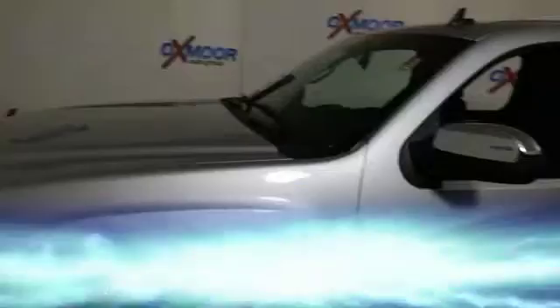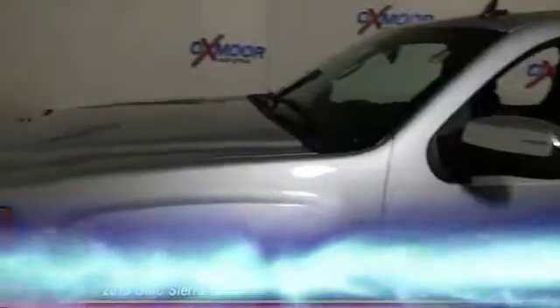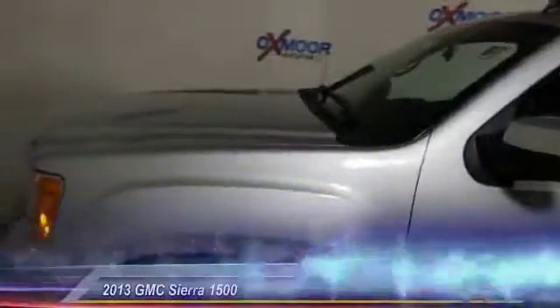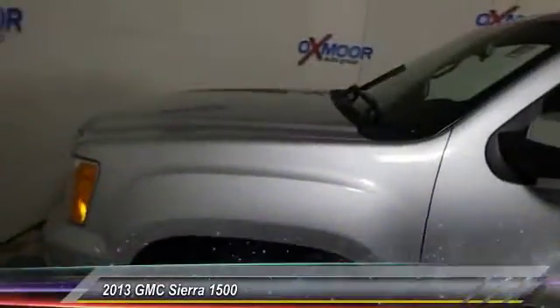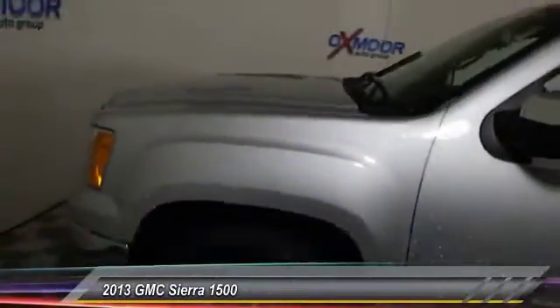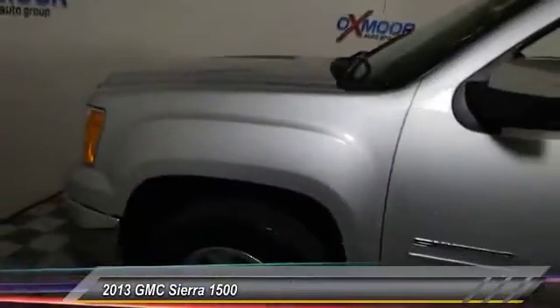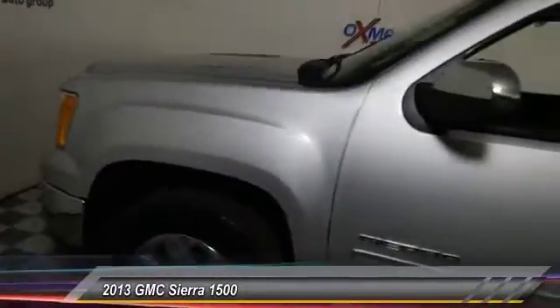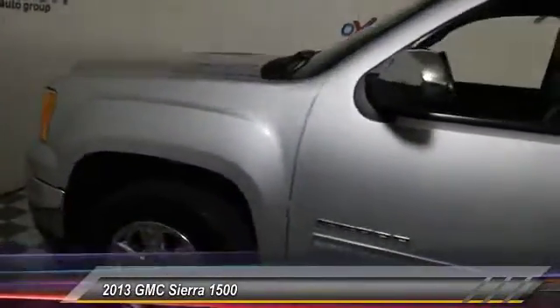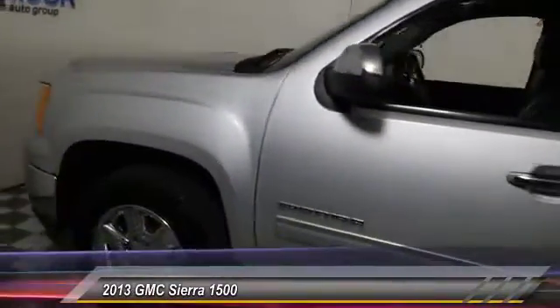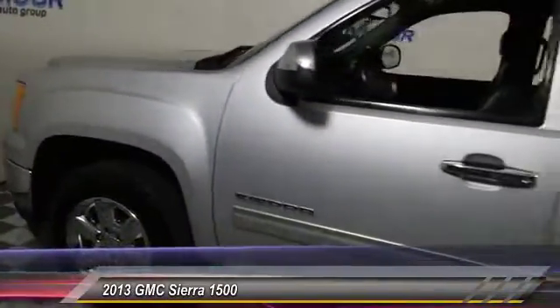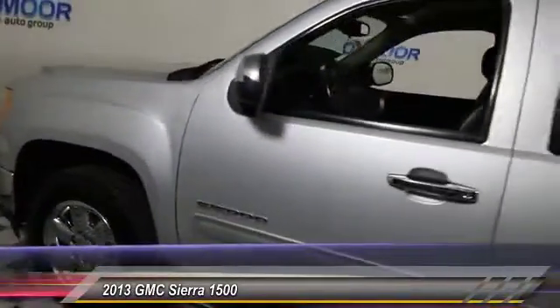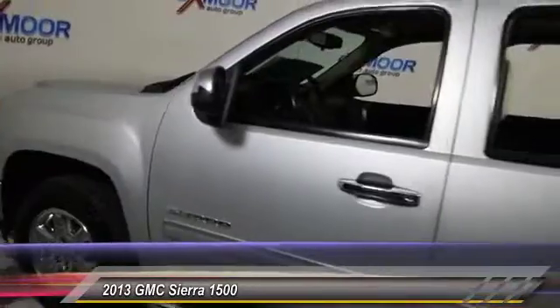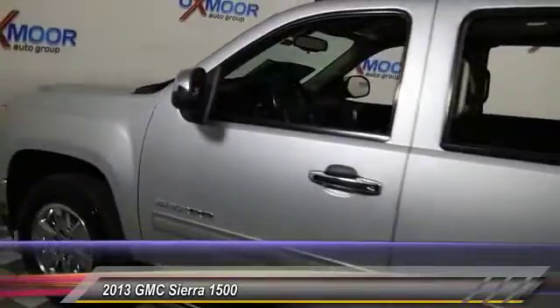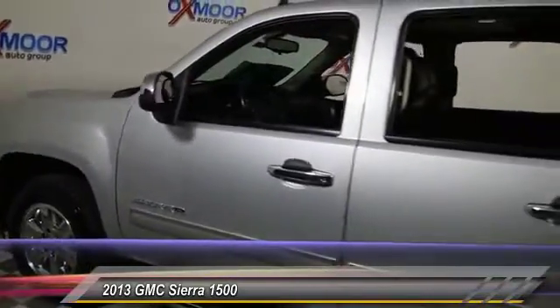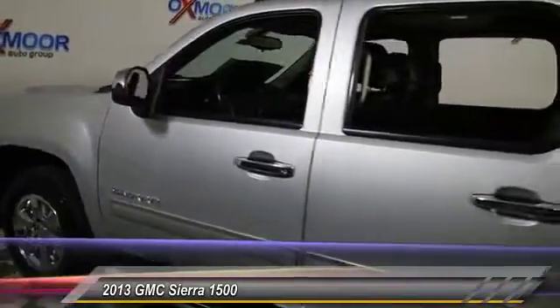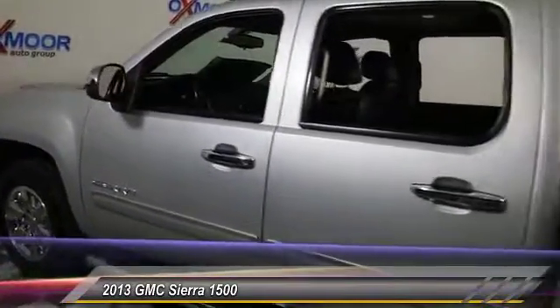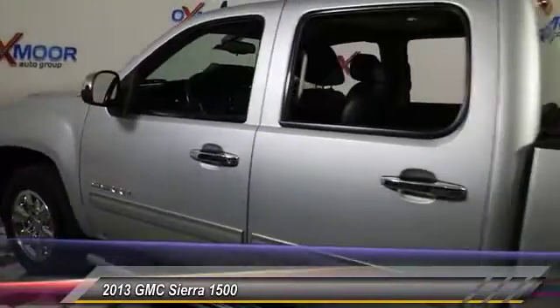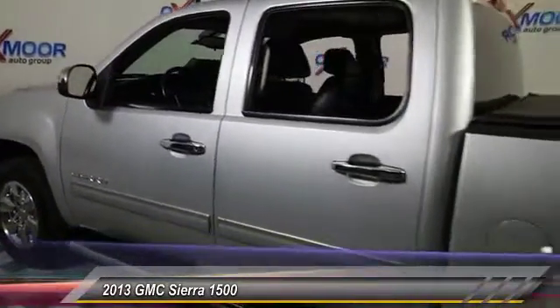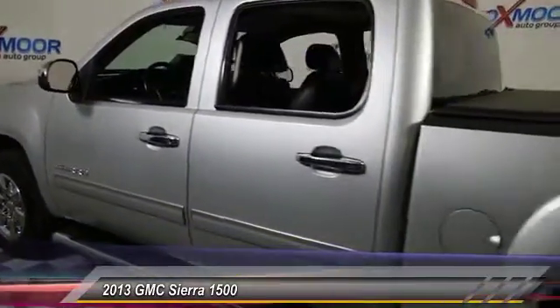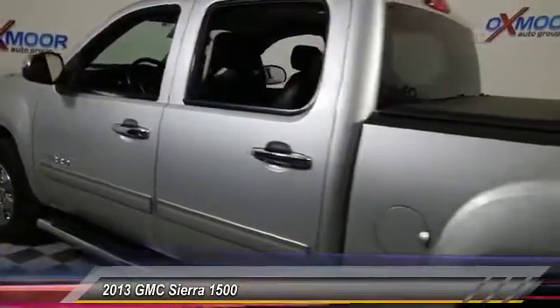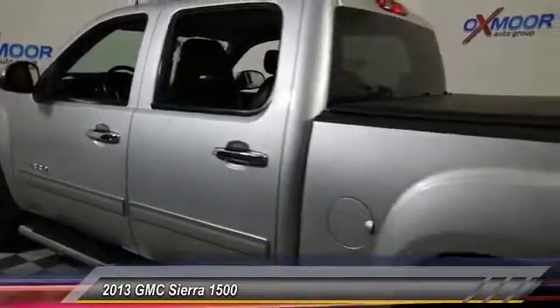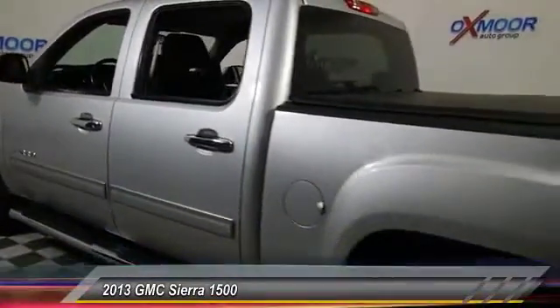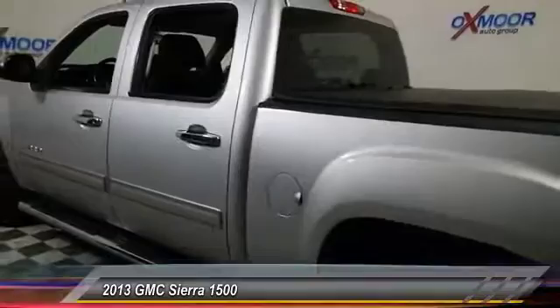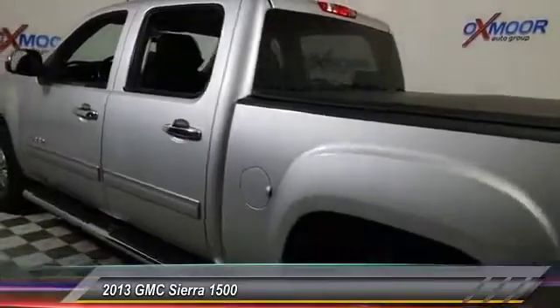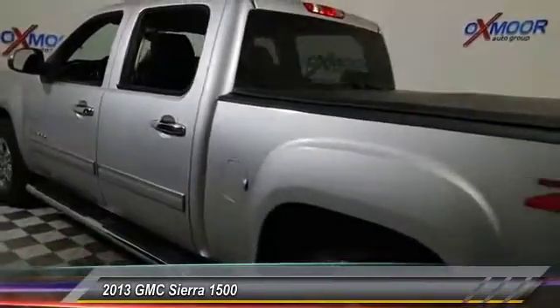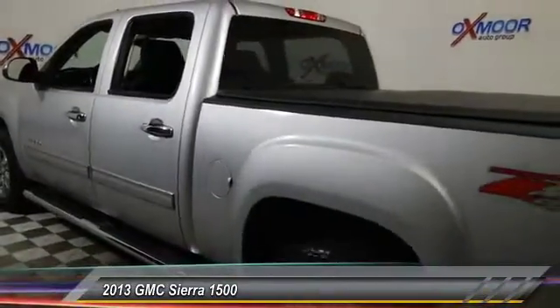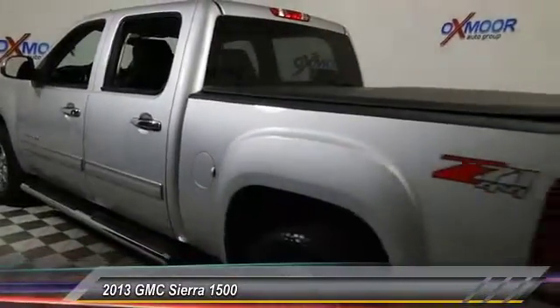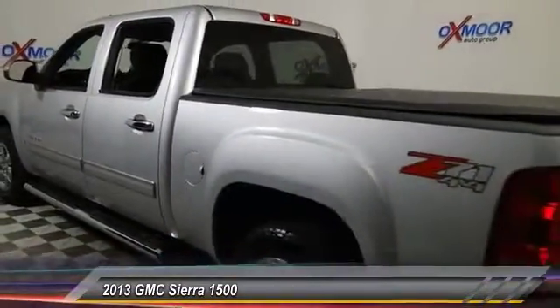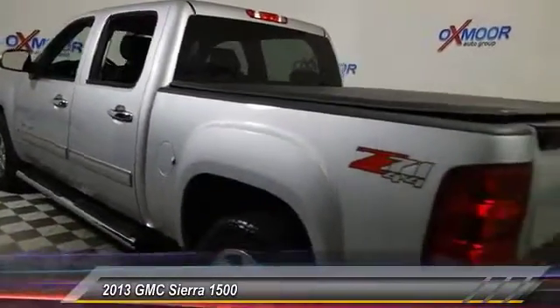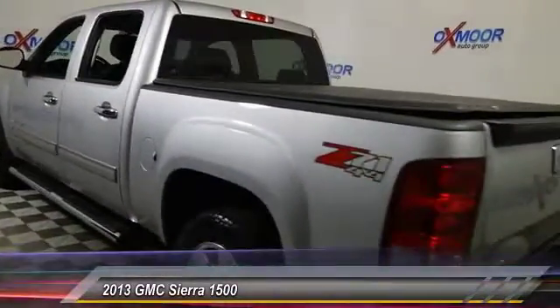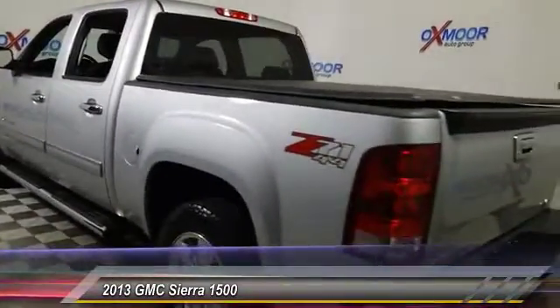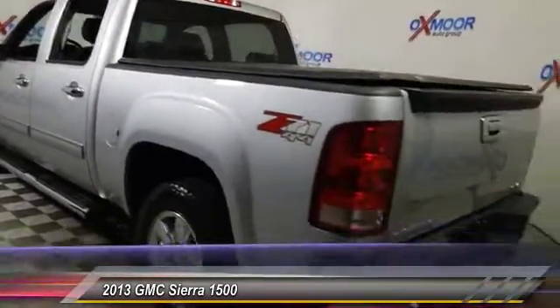The 2013 Sierra 1500. The Sierra 1500 offers a 5-star frontal and side crash test rating and a combination of mechanics and aerodynamics that give it better conventional V8 fuel economy than any competitor.